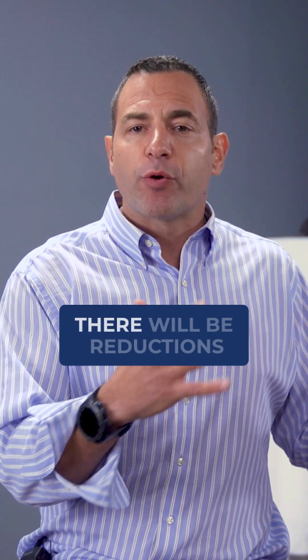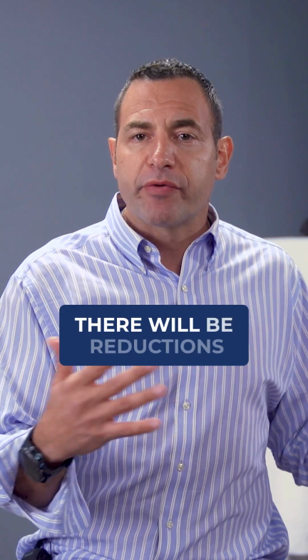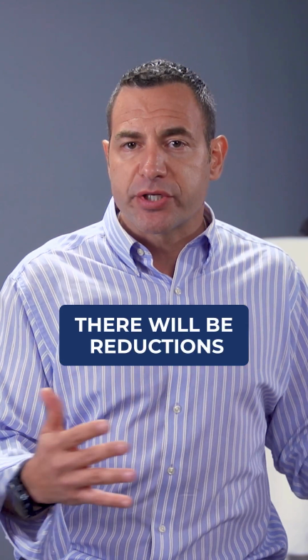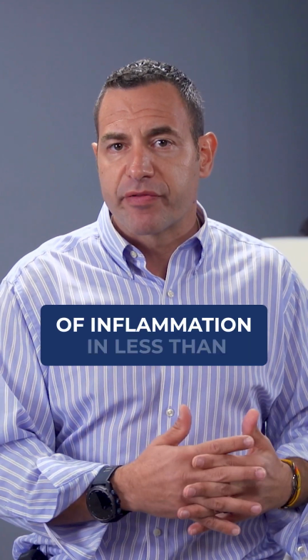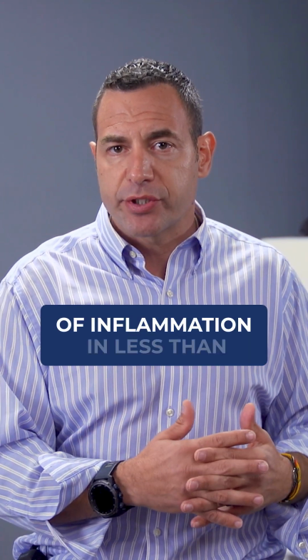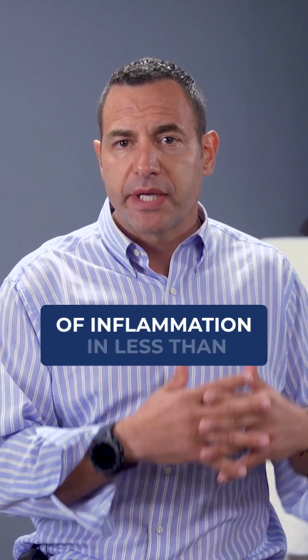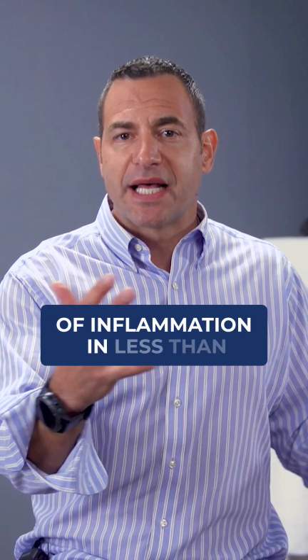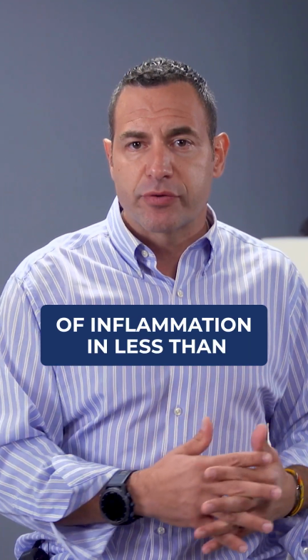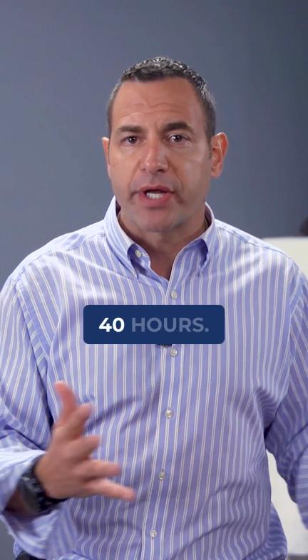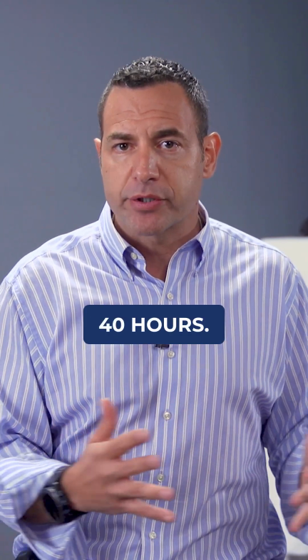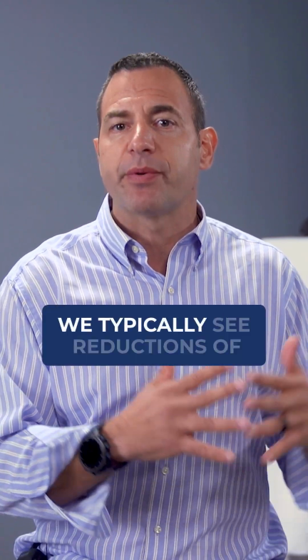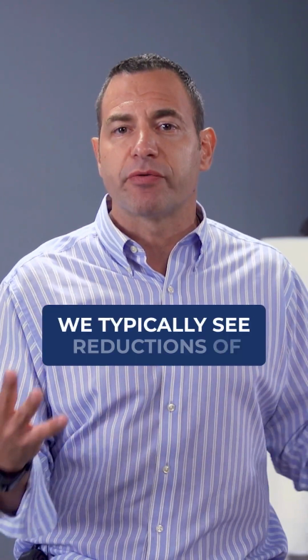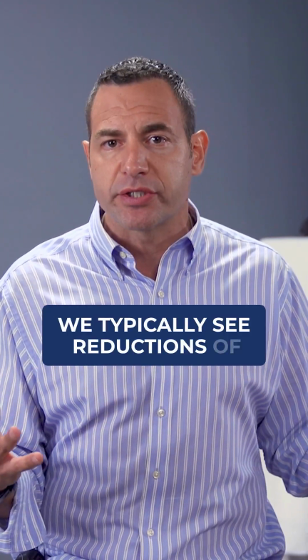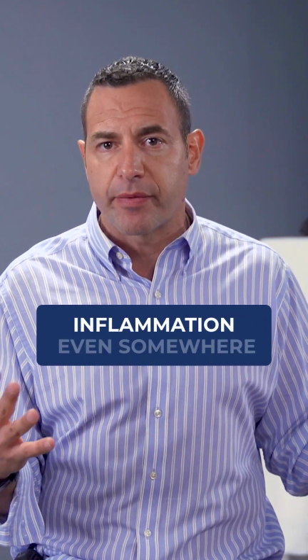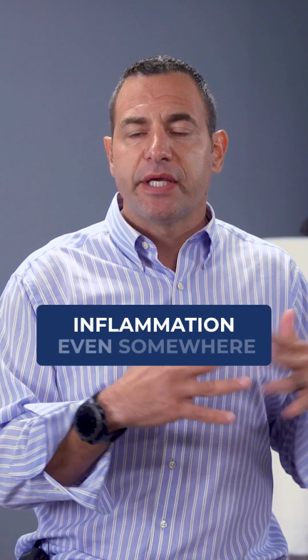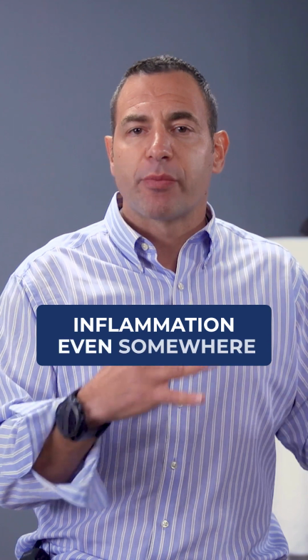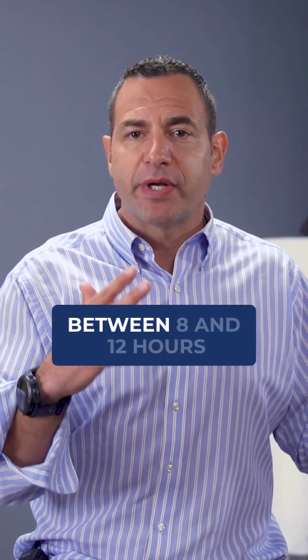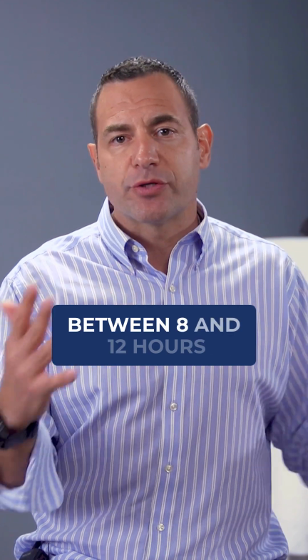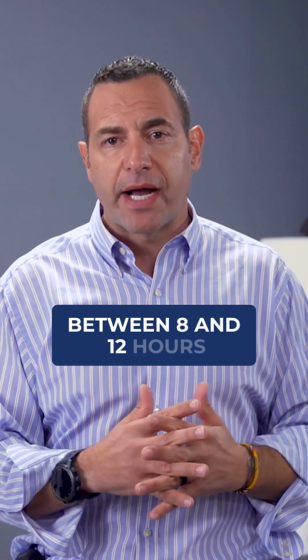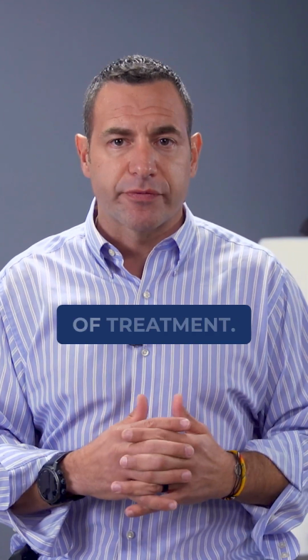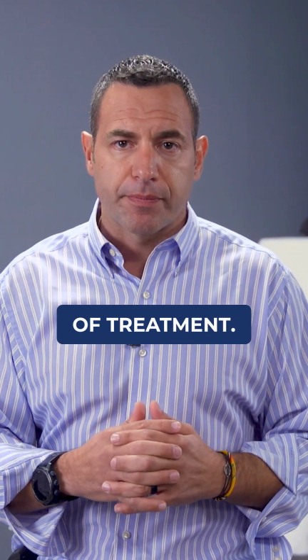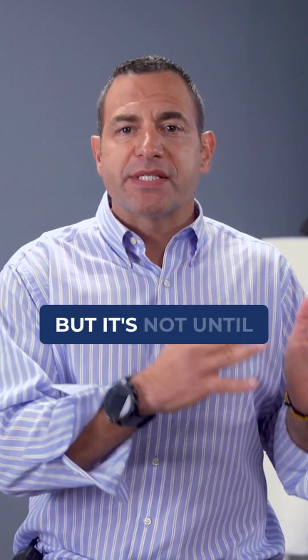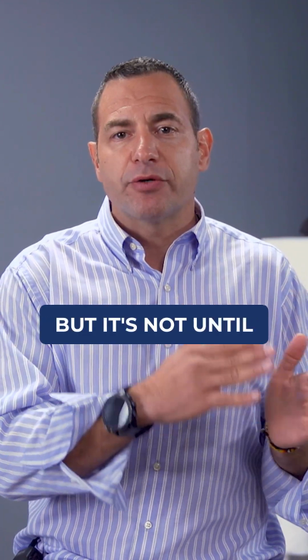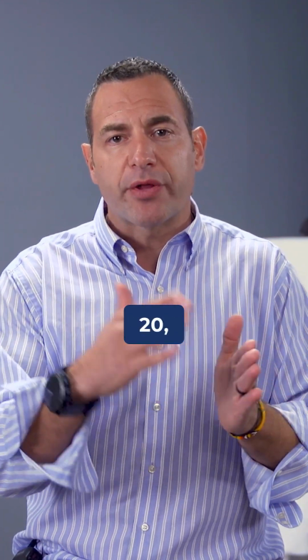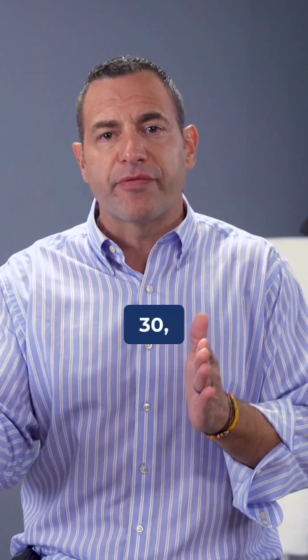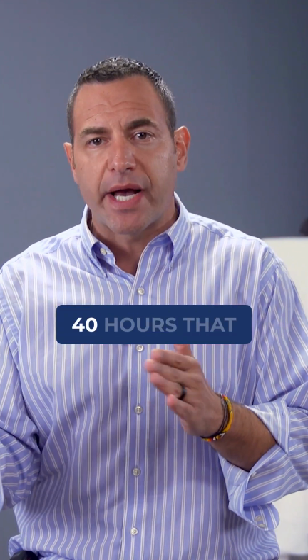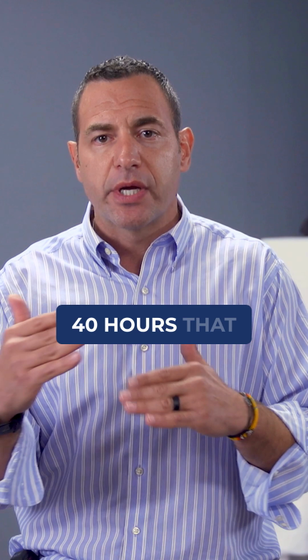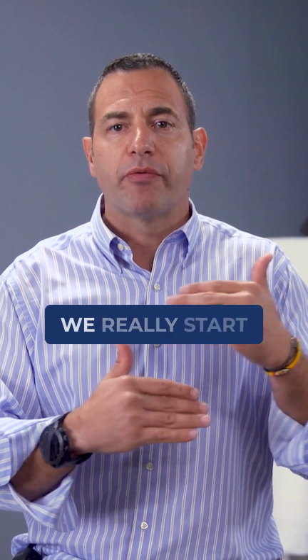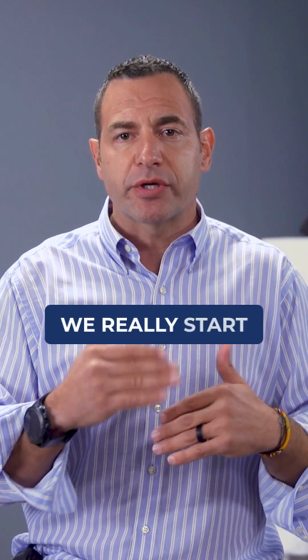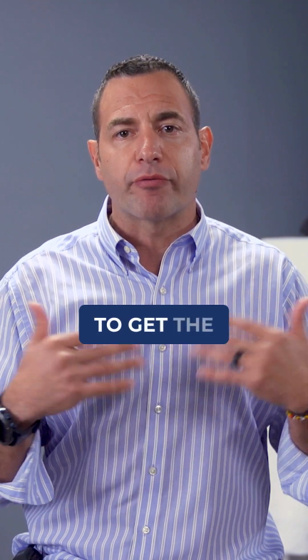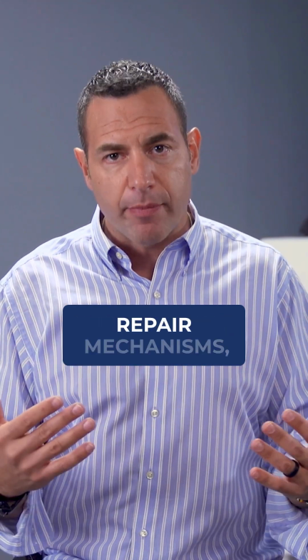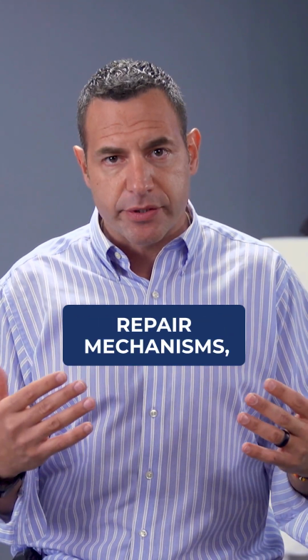There will be reductions of inflammation in less than 40 hours — we typically see reductions of inflammation somewhere between 8 and 12 hours of treatment. But it's not until 20, 30, or 40 hours that we really start to get the repair mechanisms.